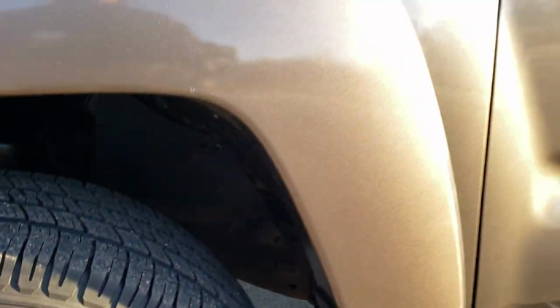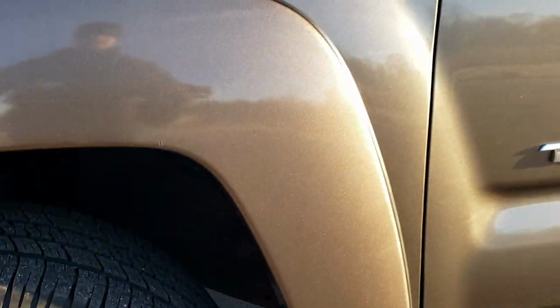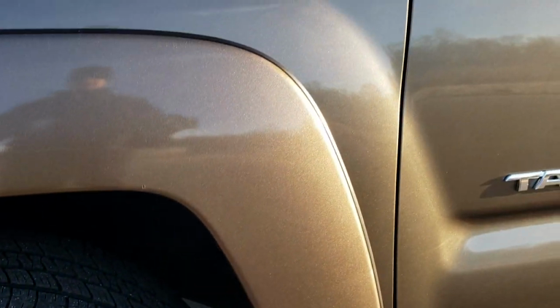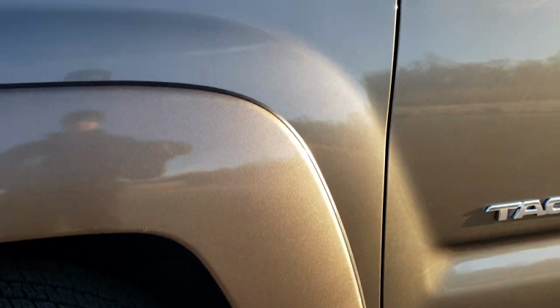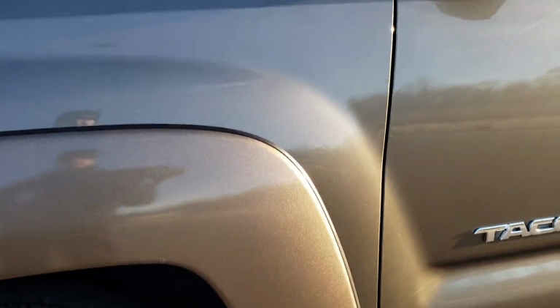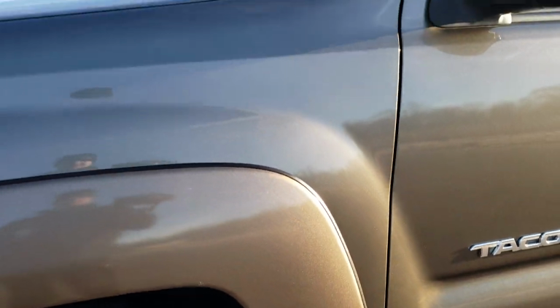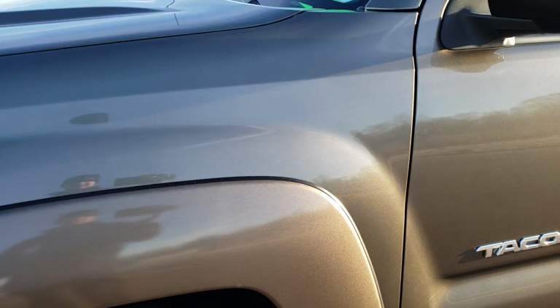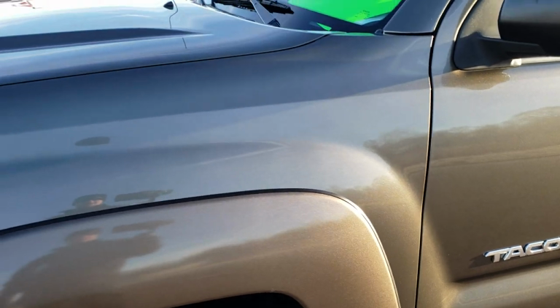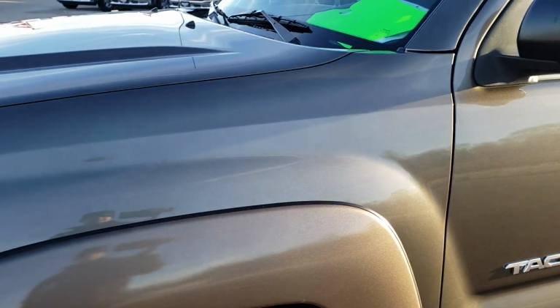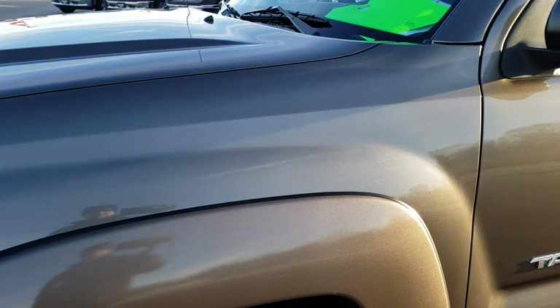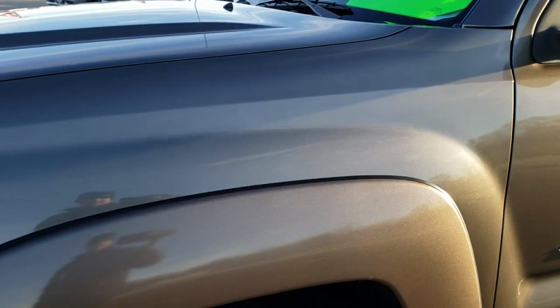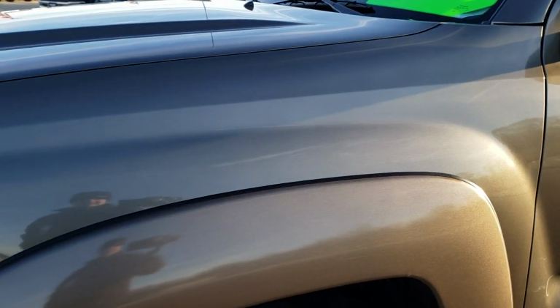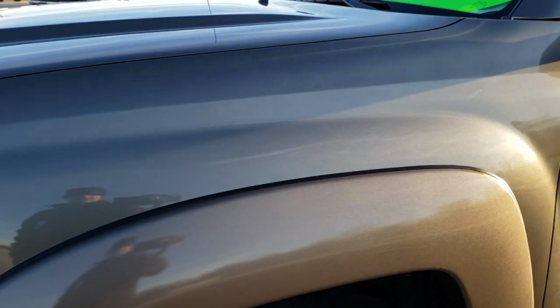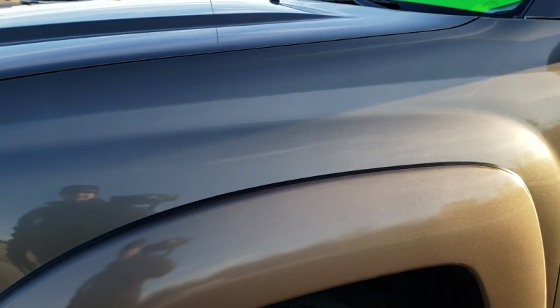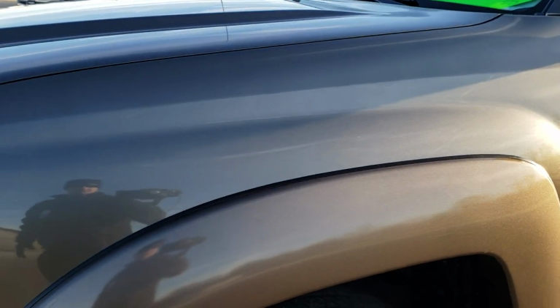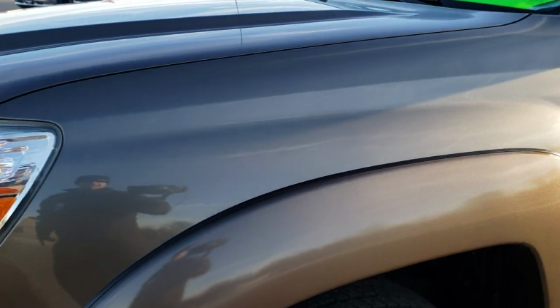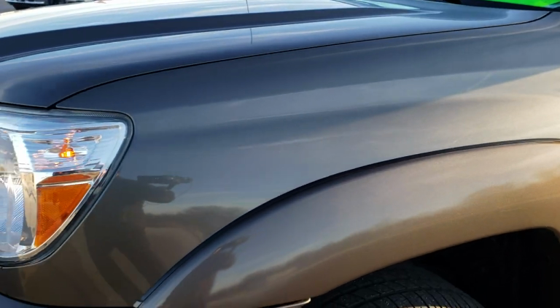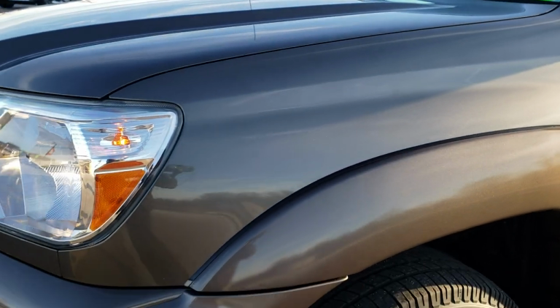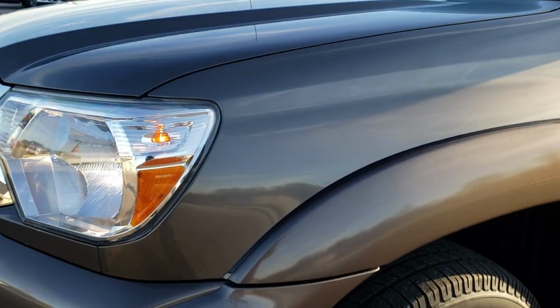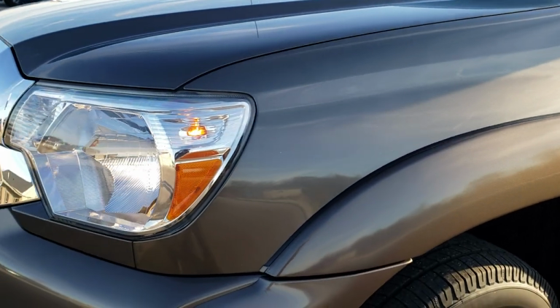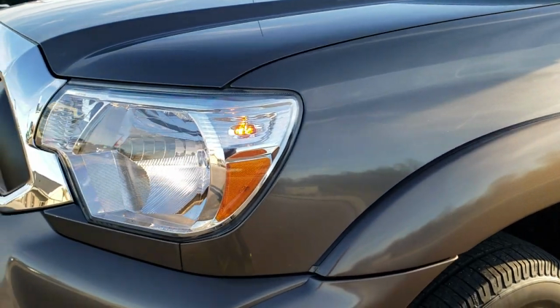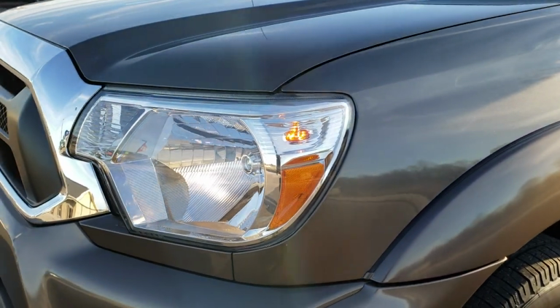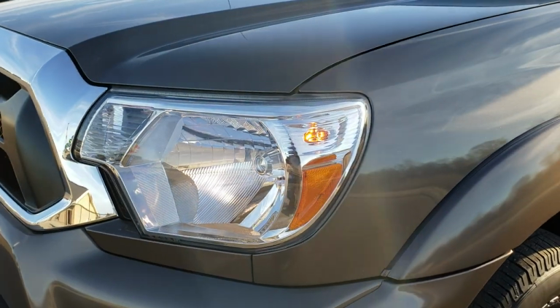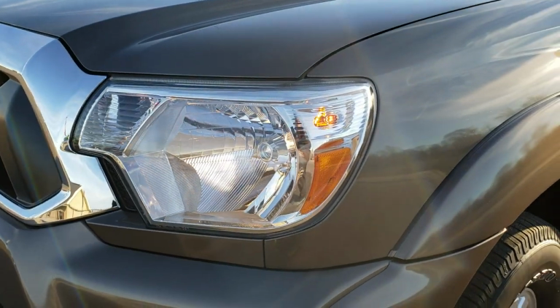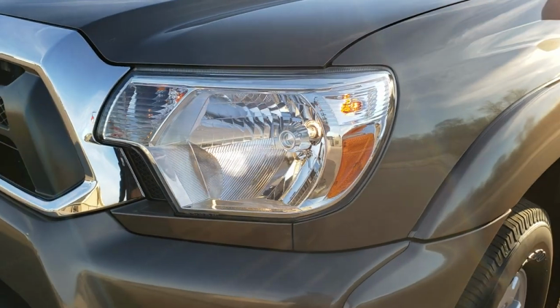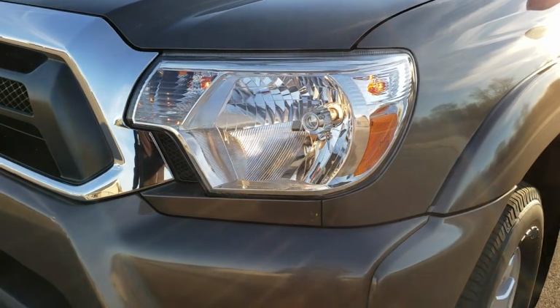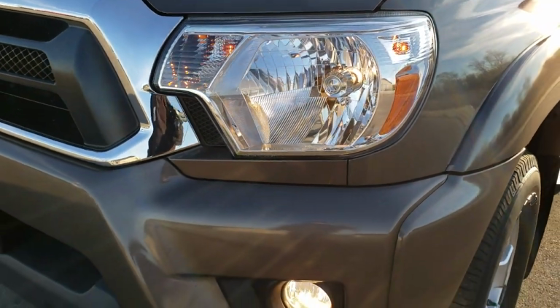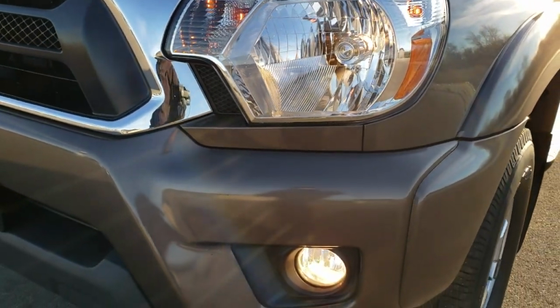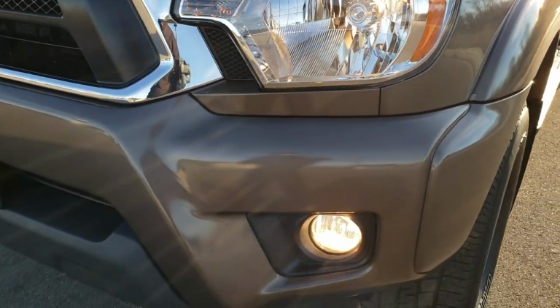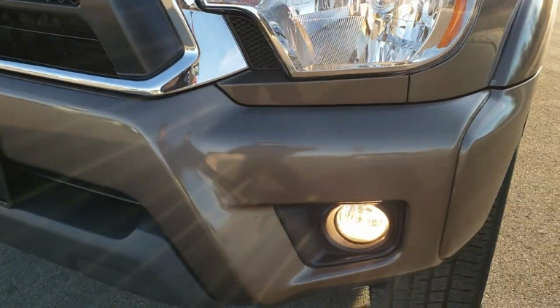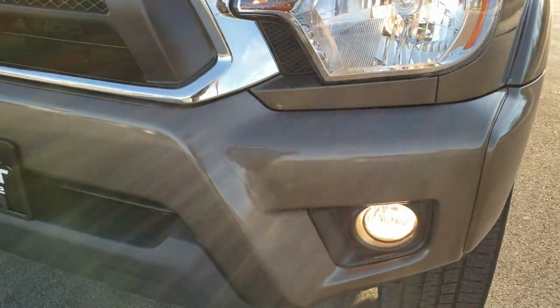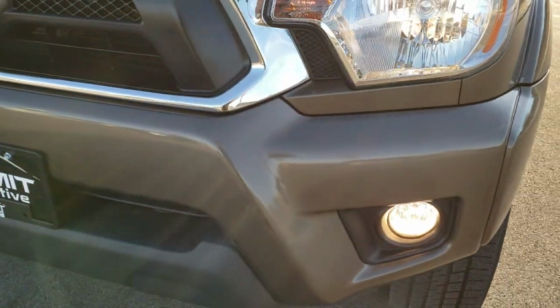Driver's side front fender is in nice shape. I didn't see any major dents or dings on that. Headlight lenses are nice and clear. Factory fog lights.